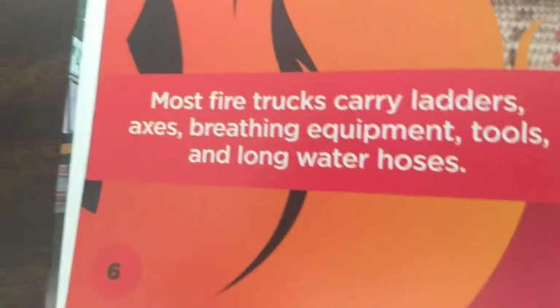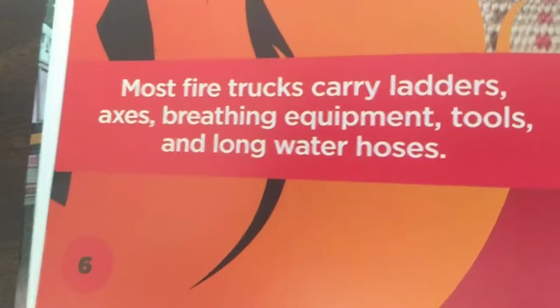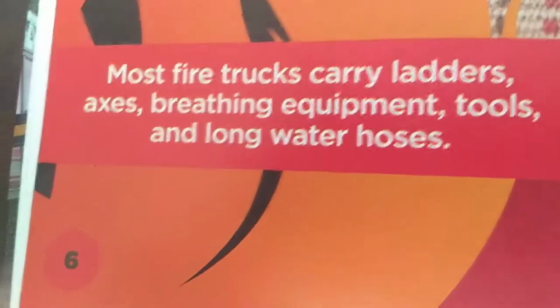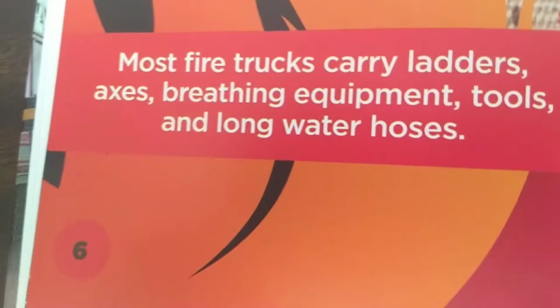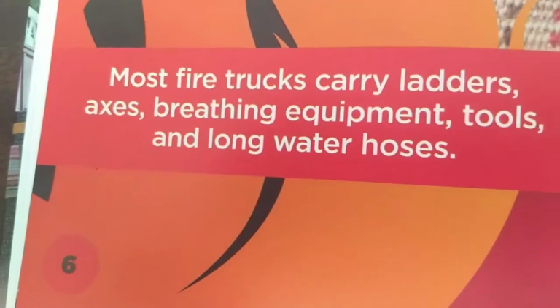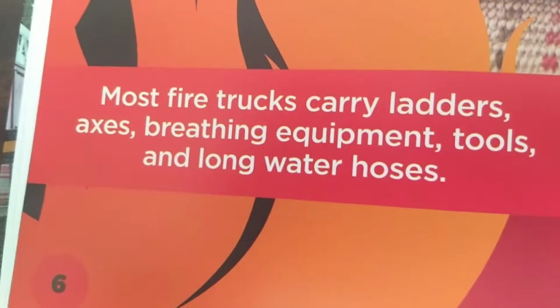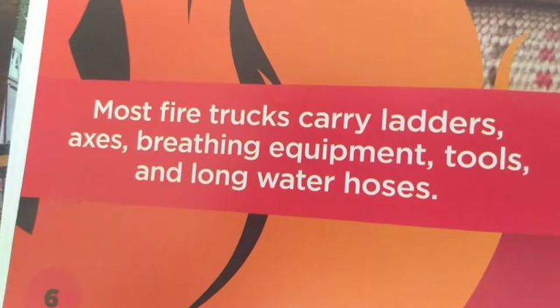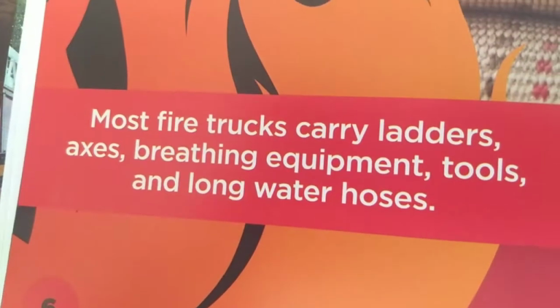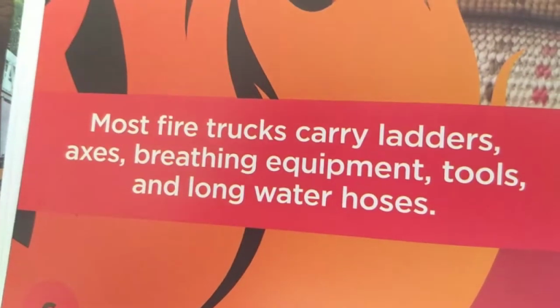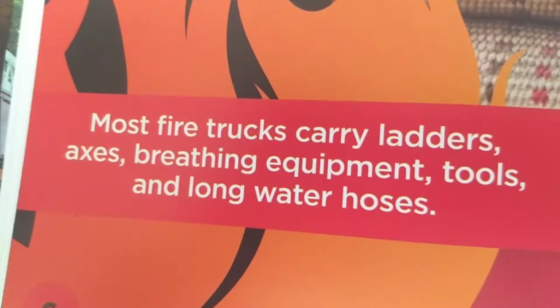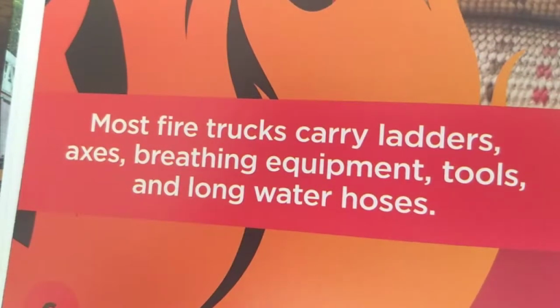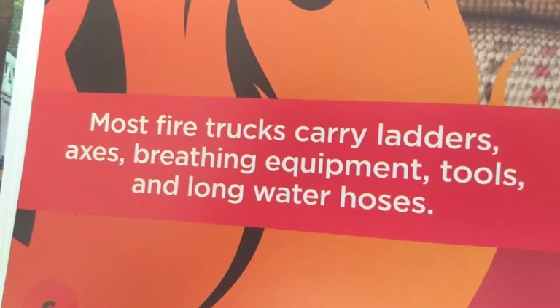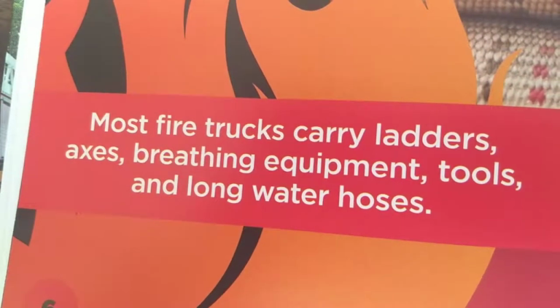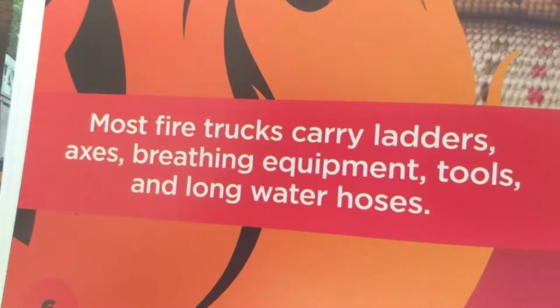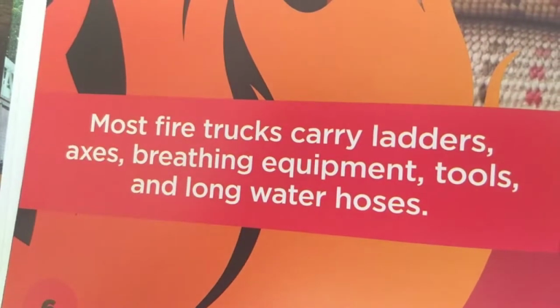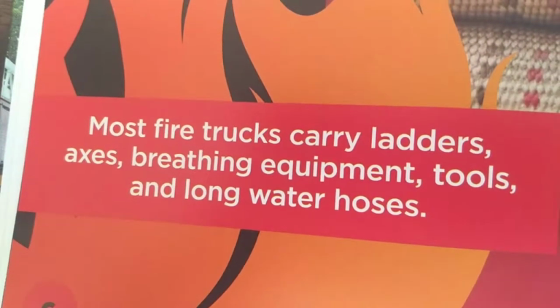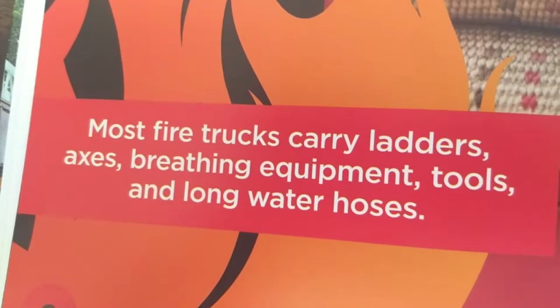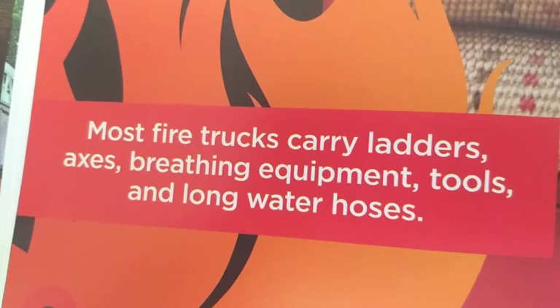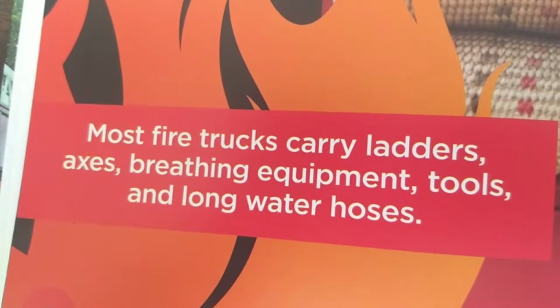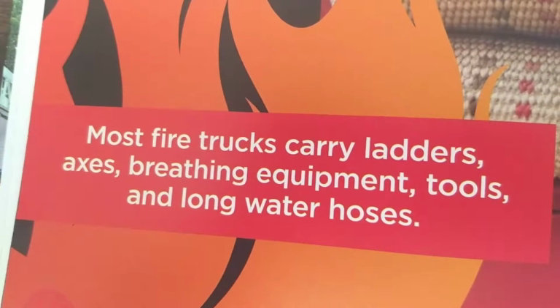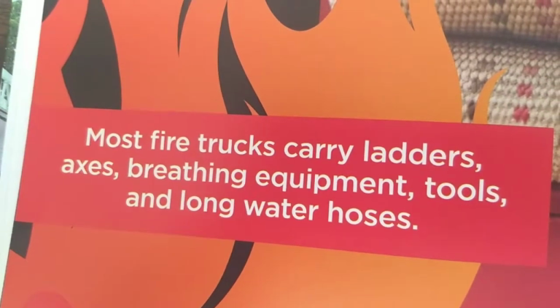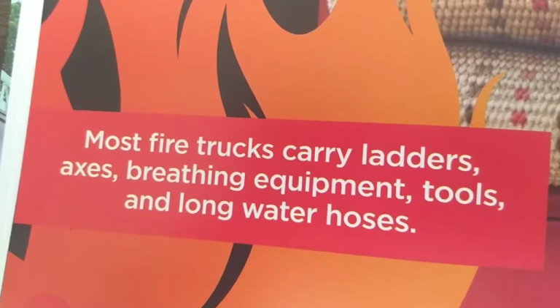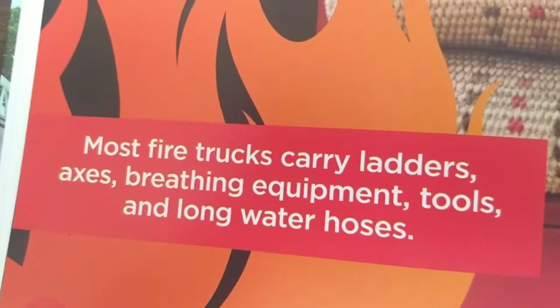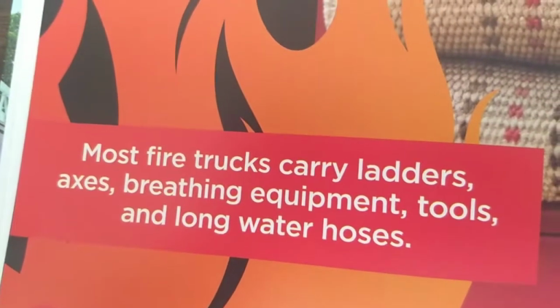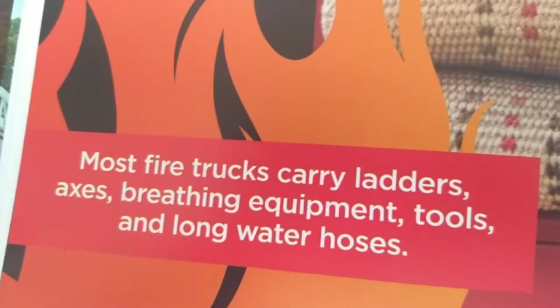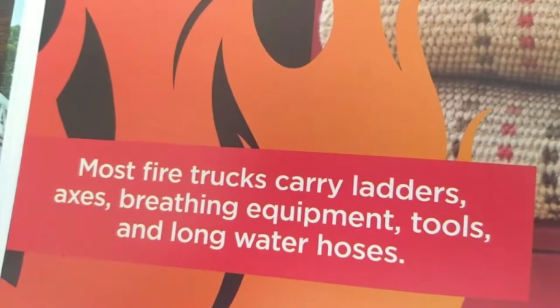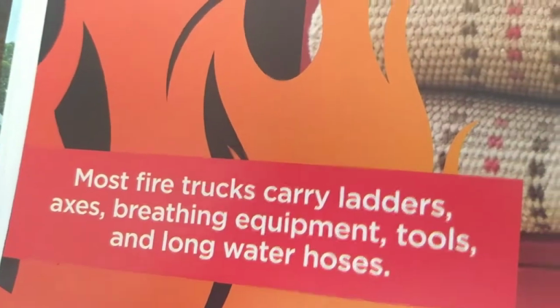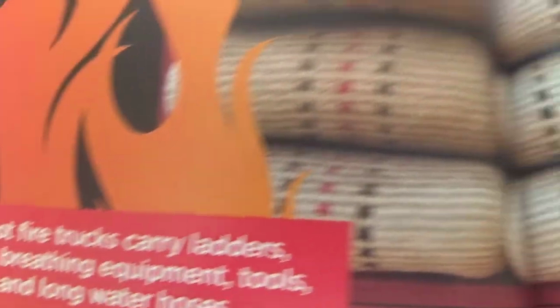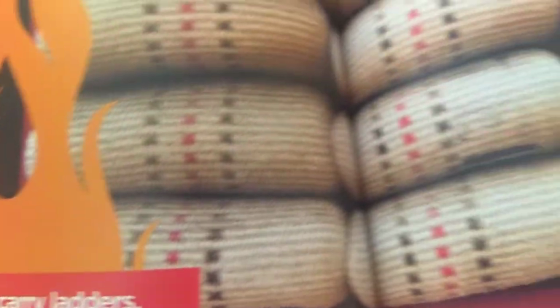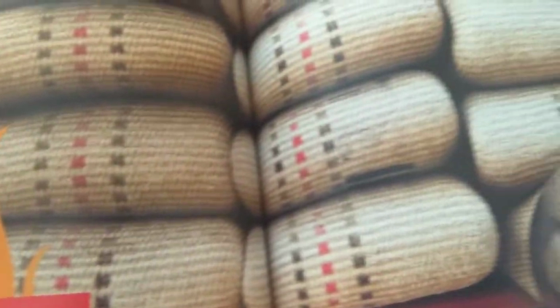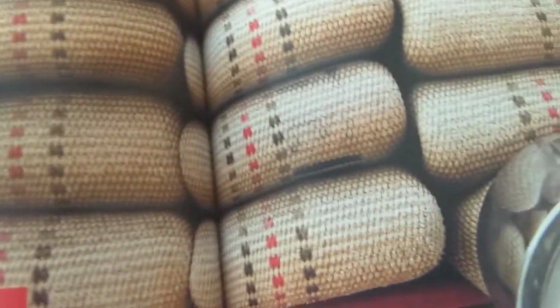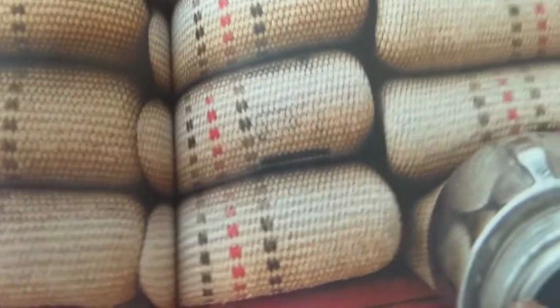Most fire trucks carry ladders, axes, breathing equipment, tools, and long water hoses, like this one right here.